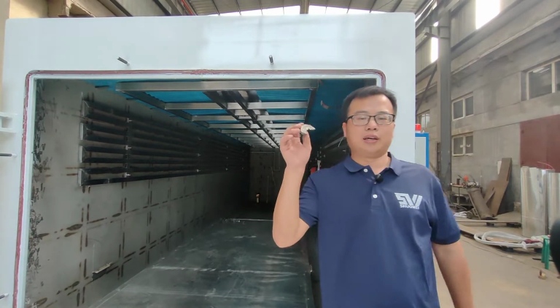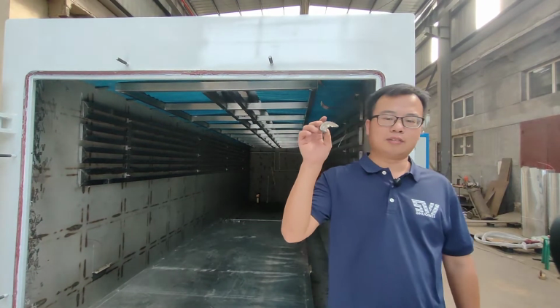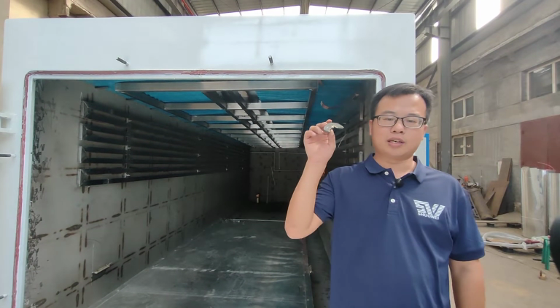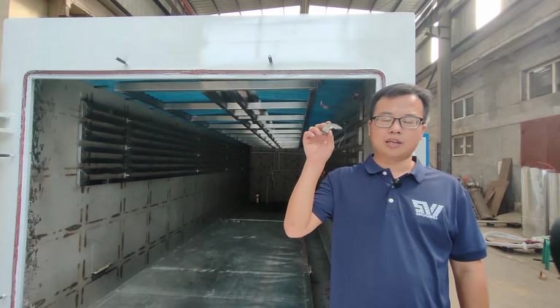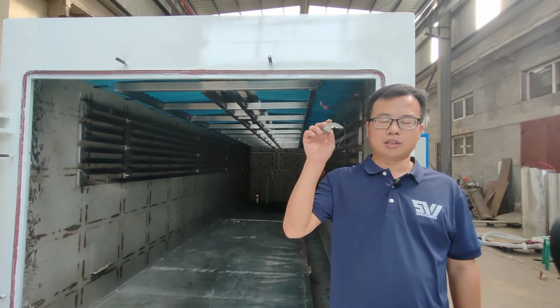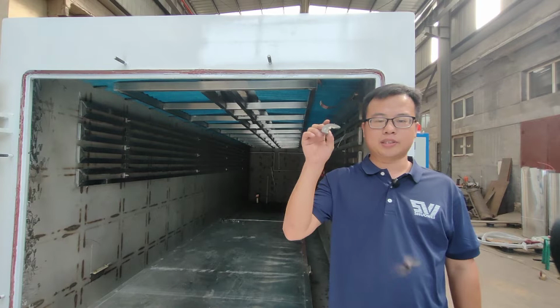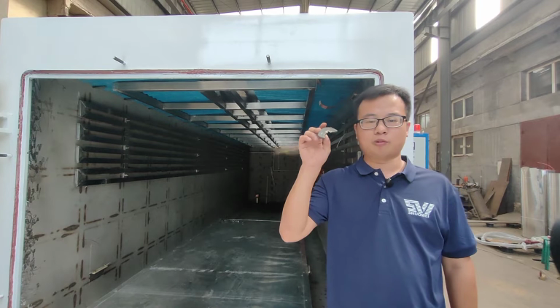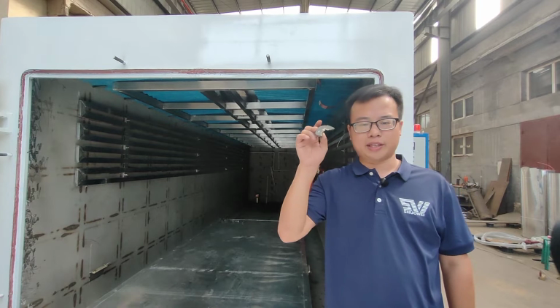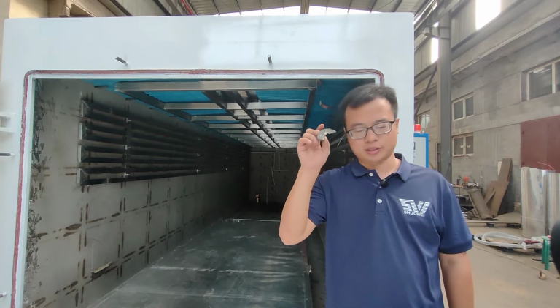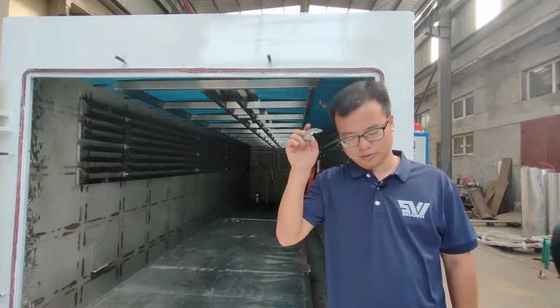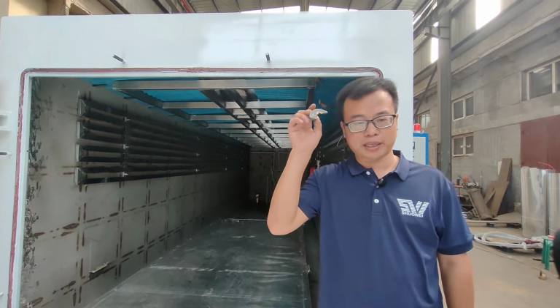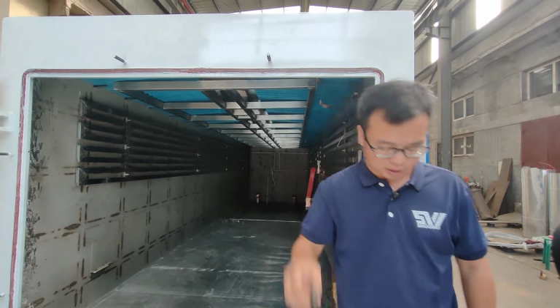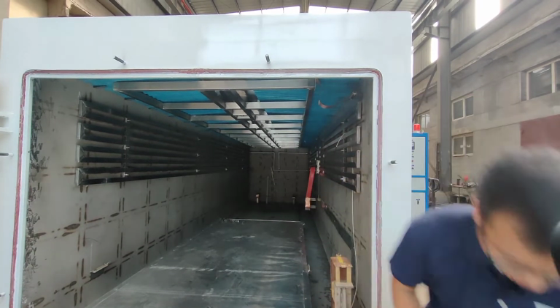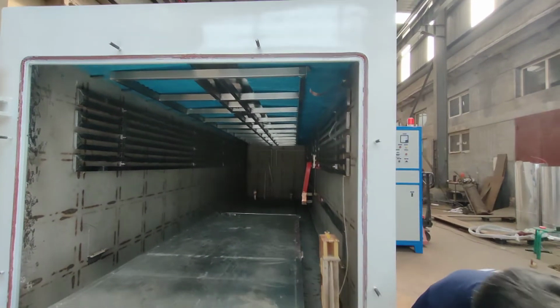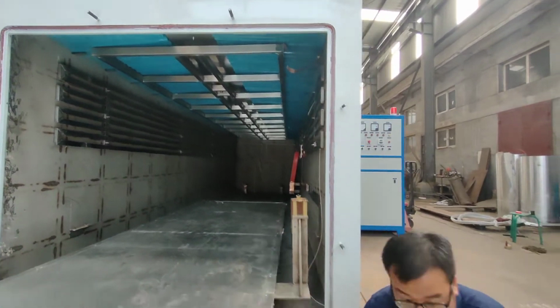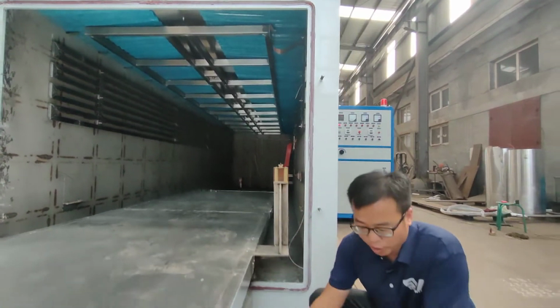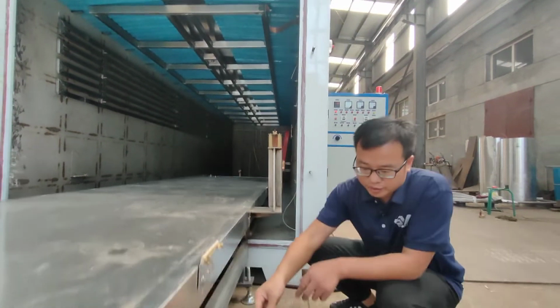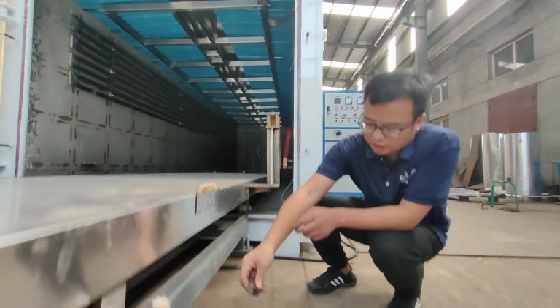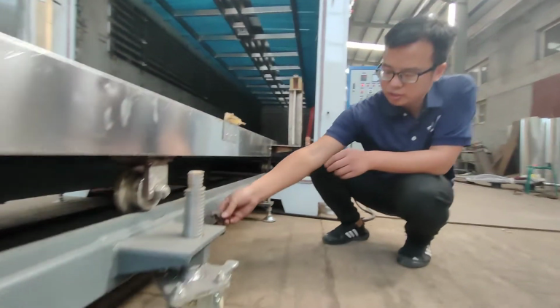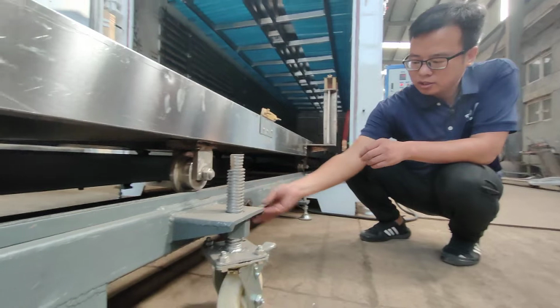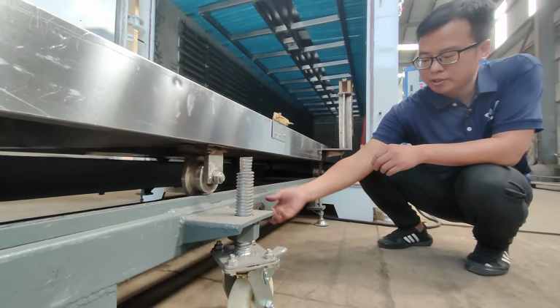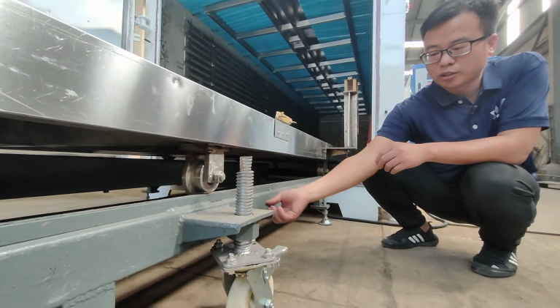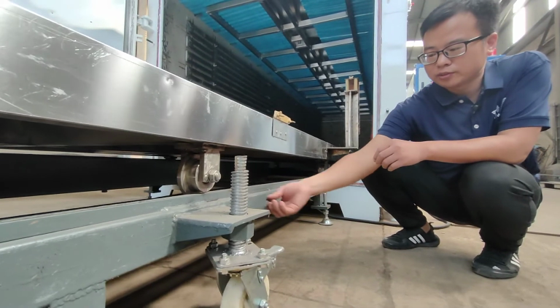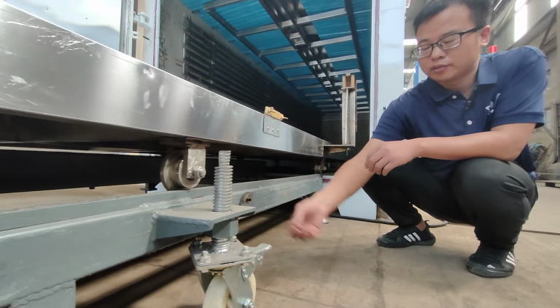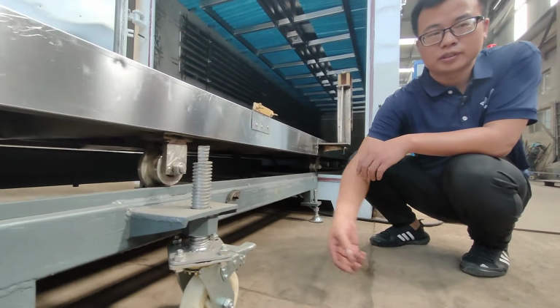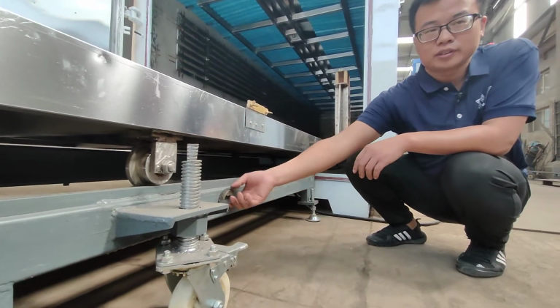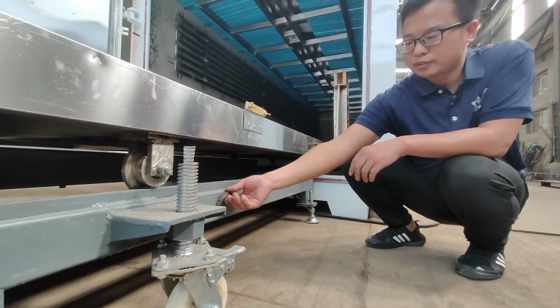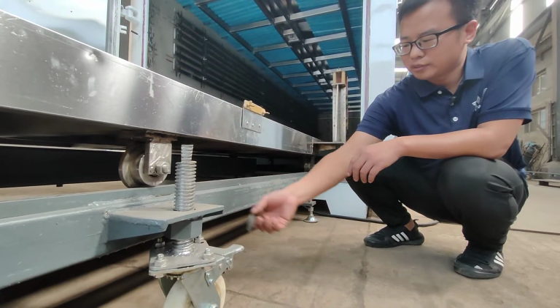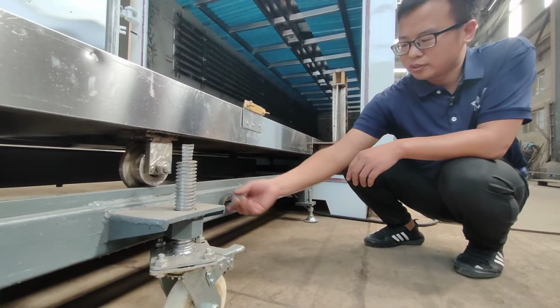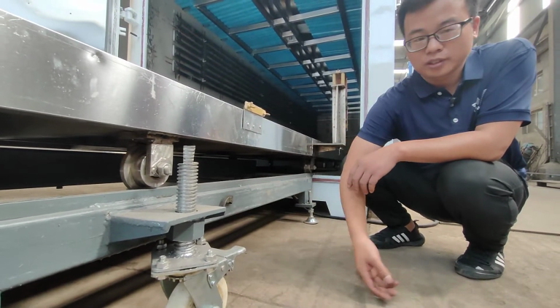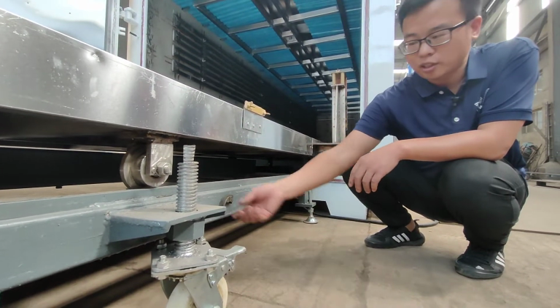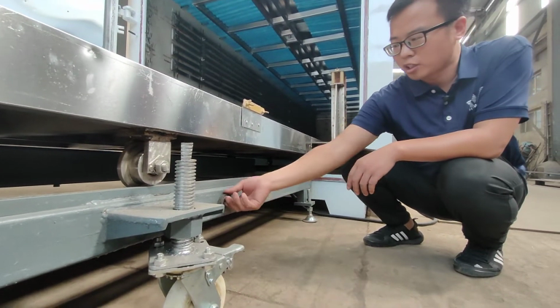Darren, this is a piece of magnet. The rail is carbon steel. It's gone.